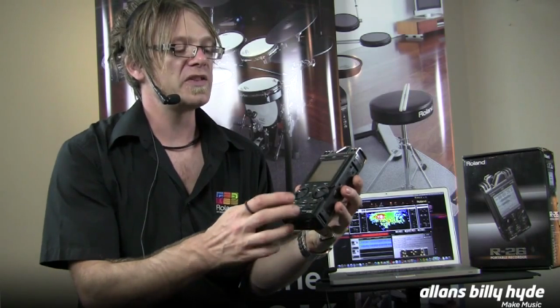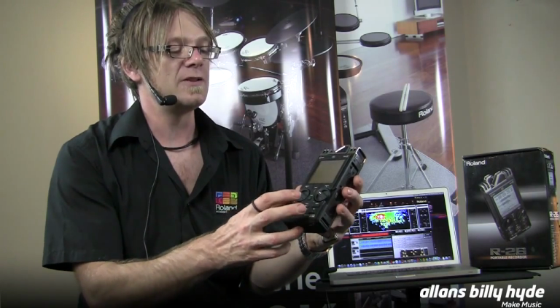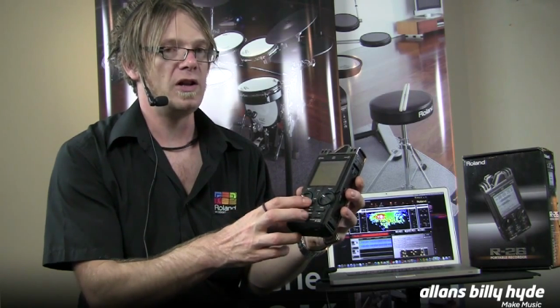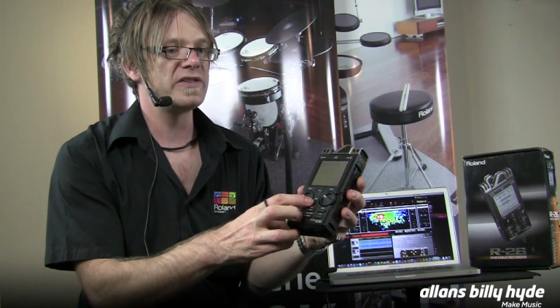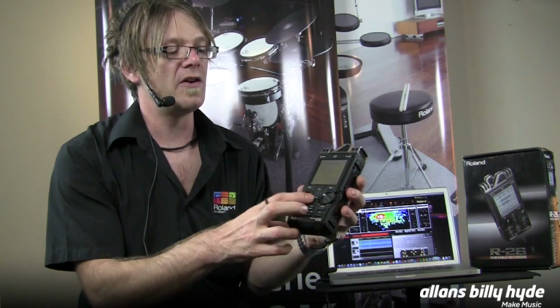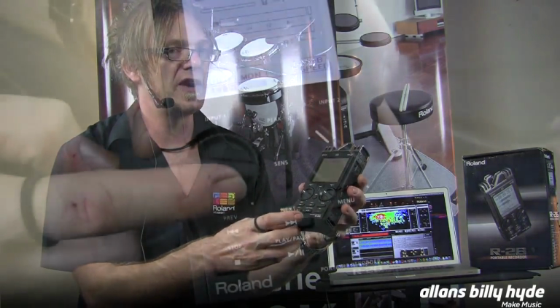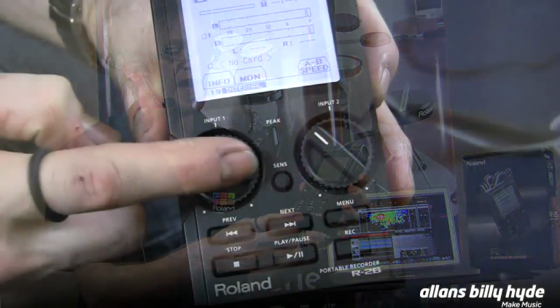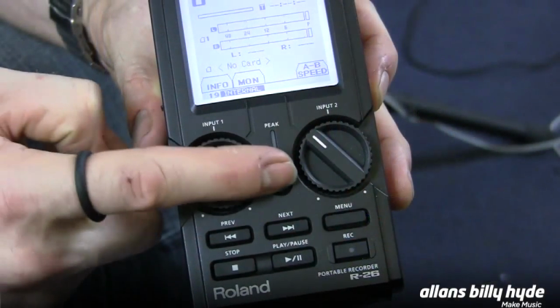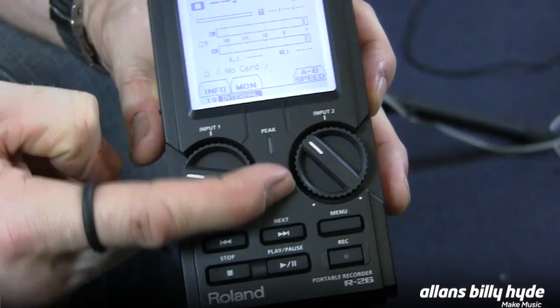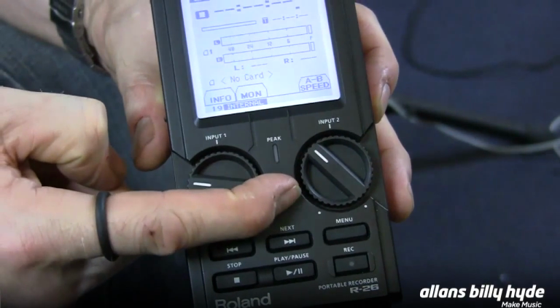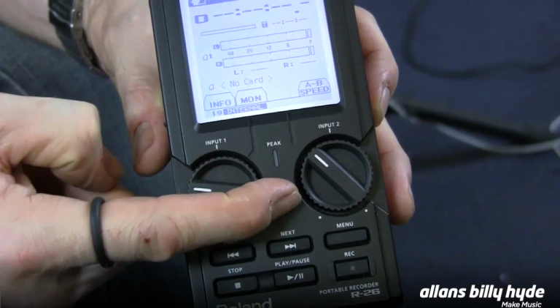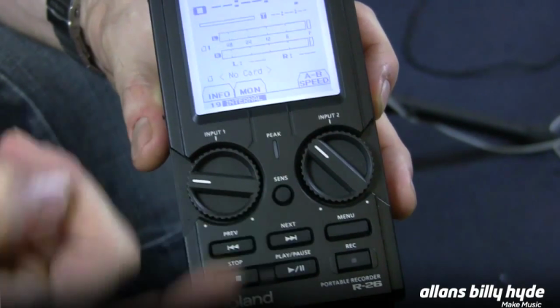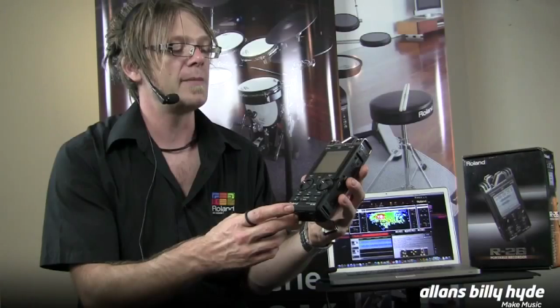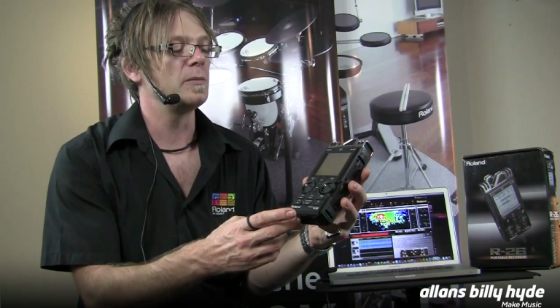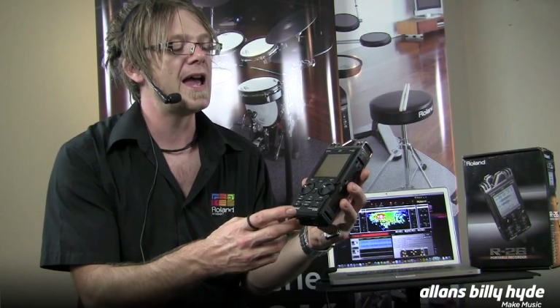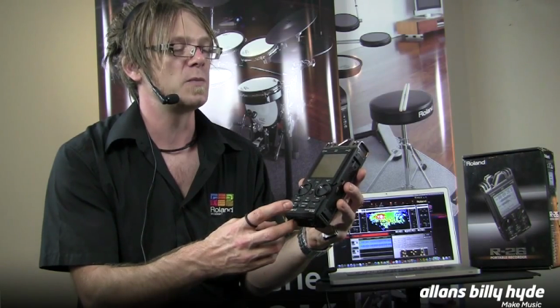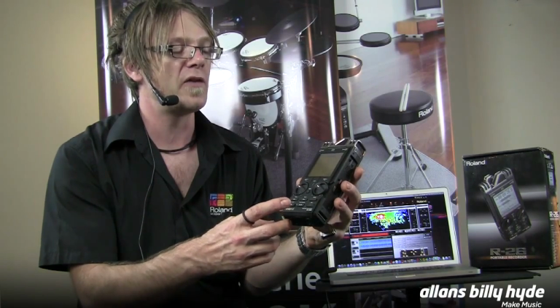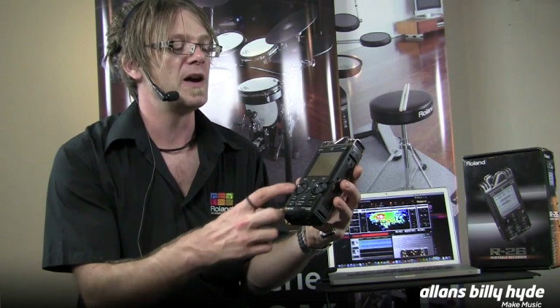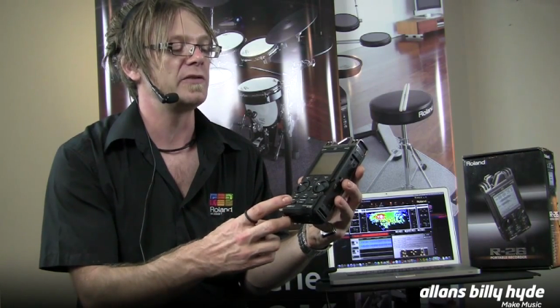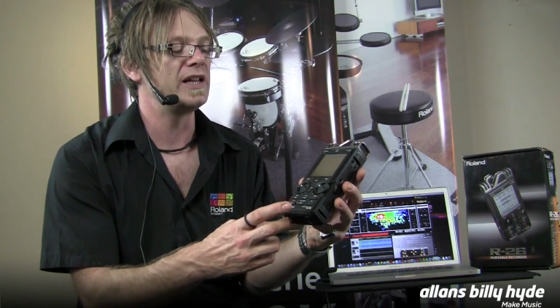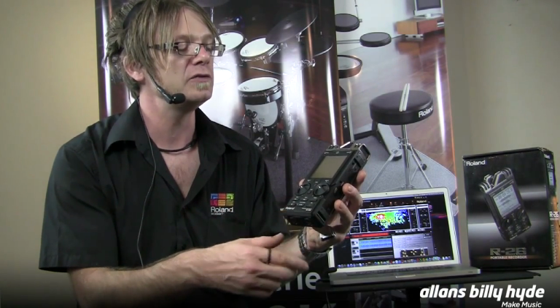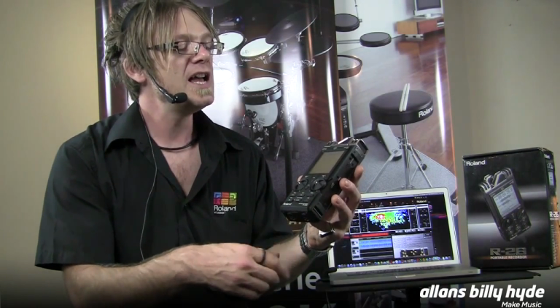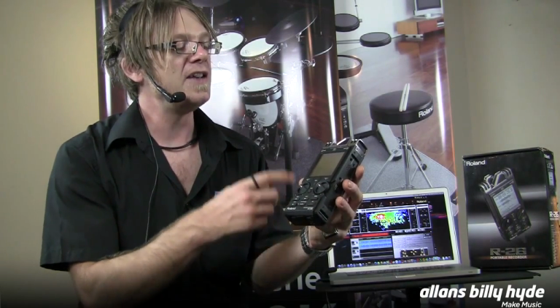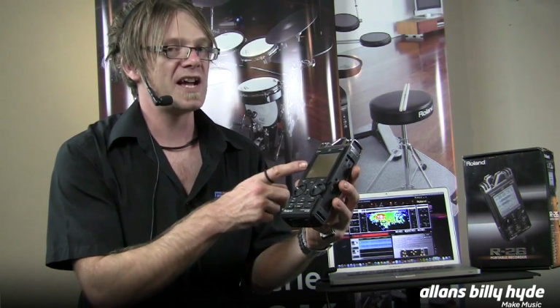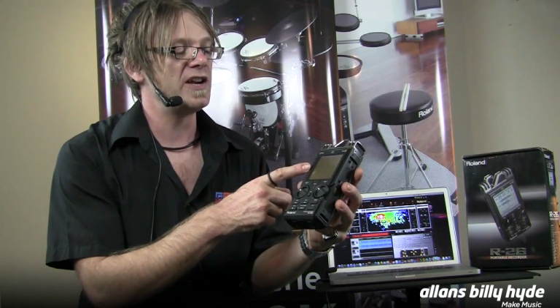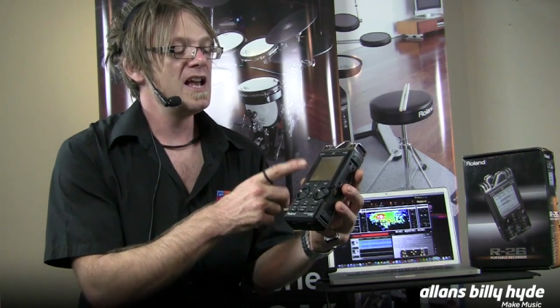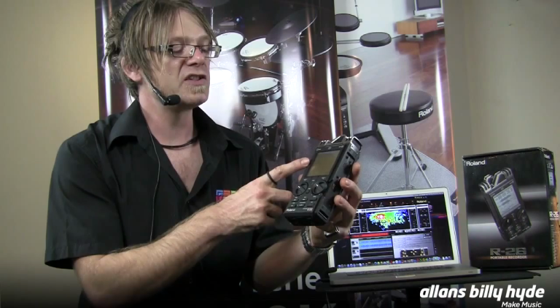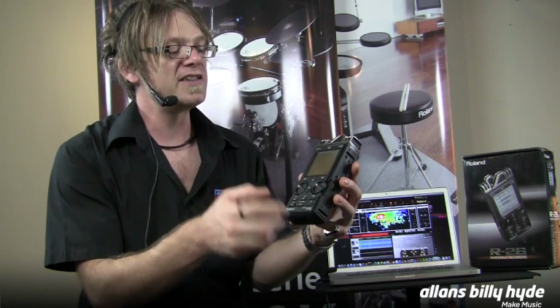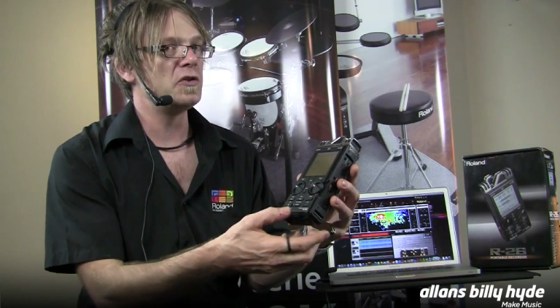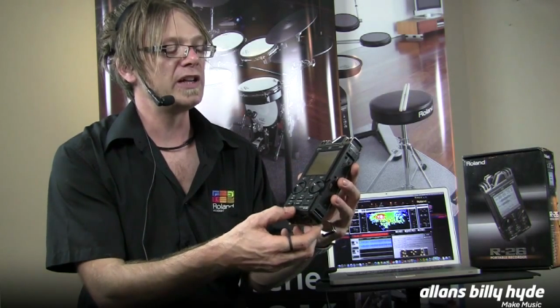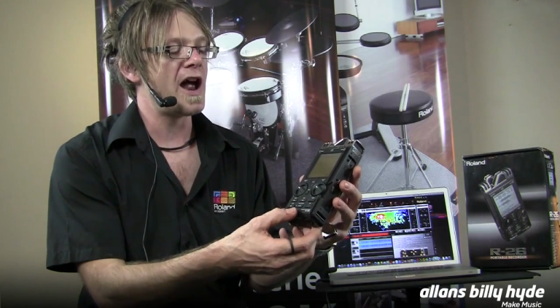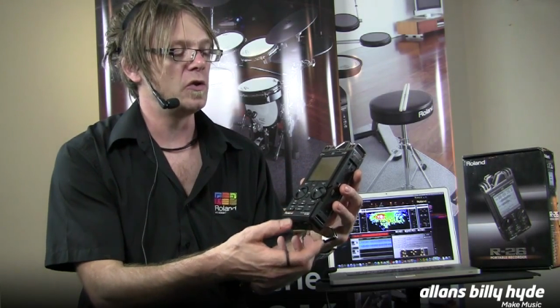It also has an auto level set on the front, like our Octa and Quad Capture preamps, for optimizing the recording level, and a touch screen. This is great so when you're doing a really quiet recording.